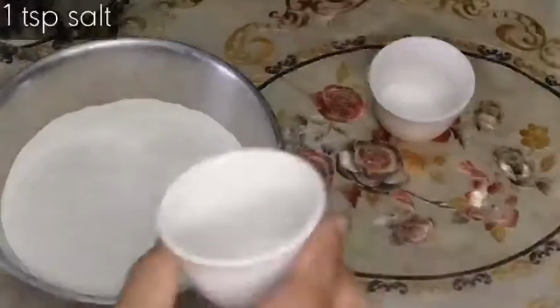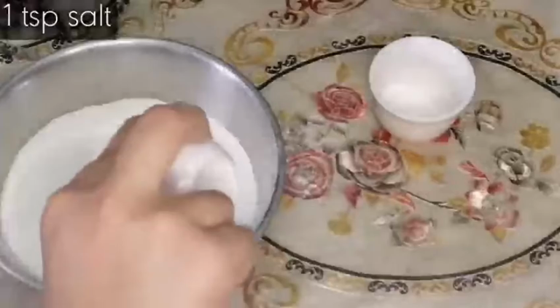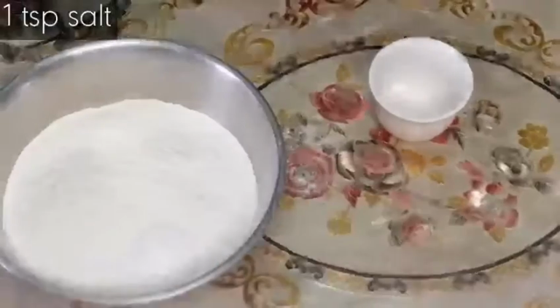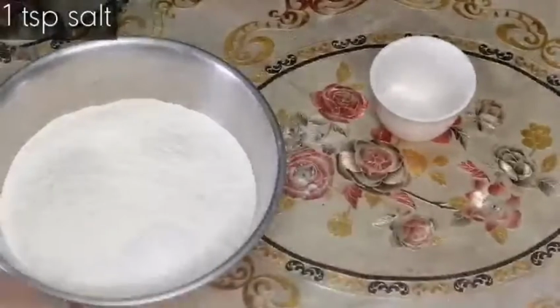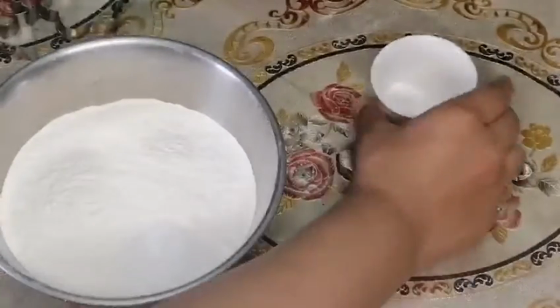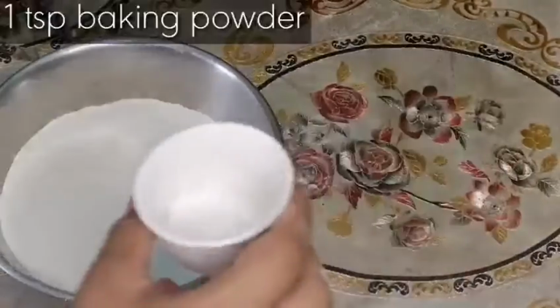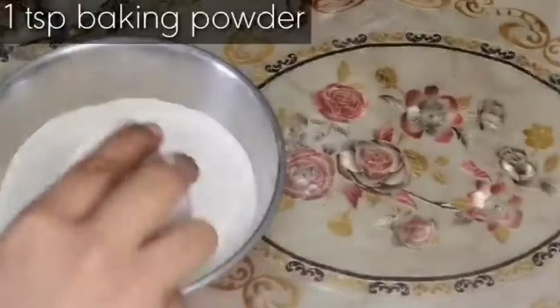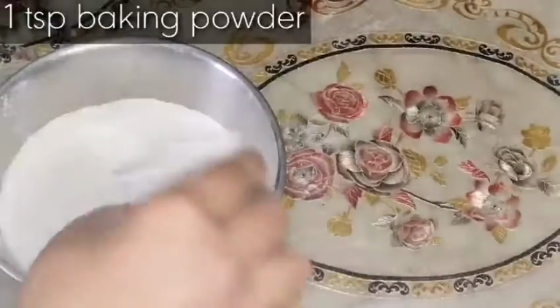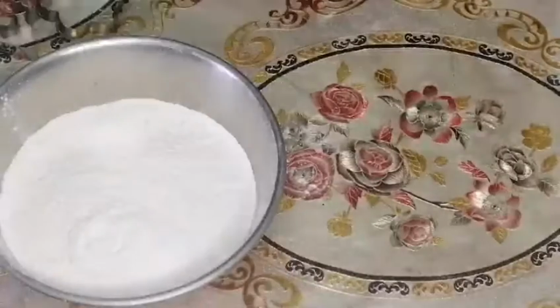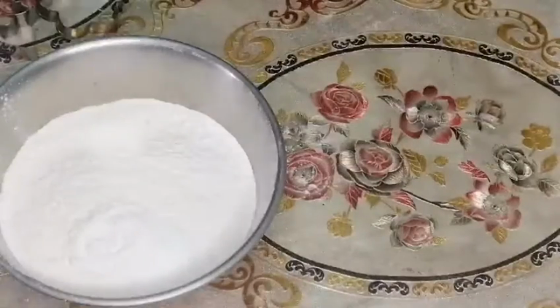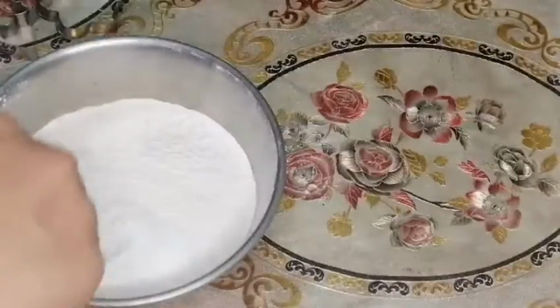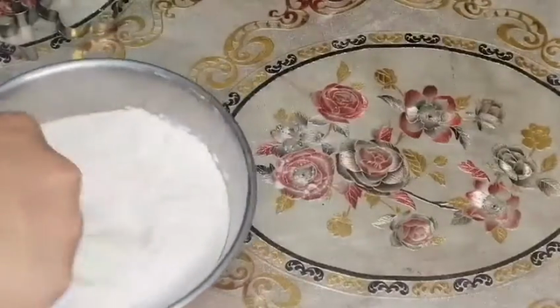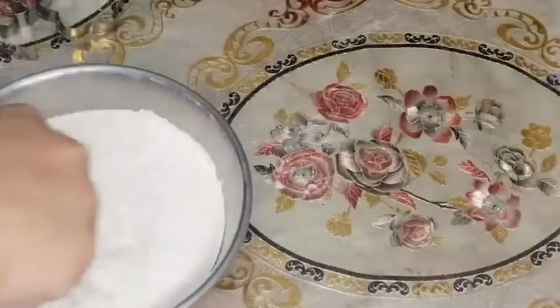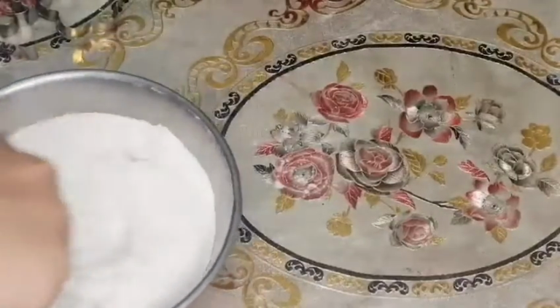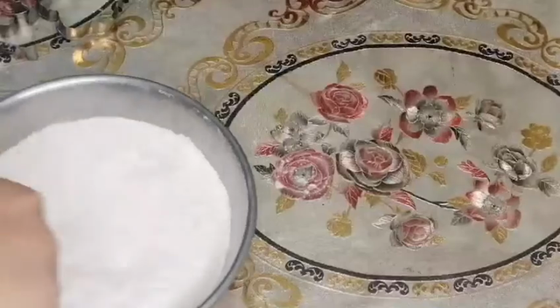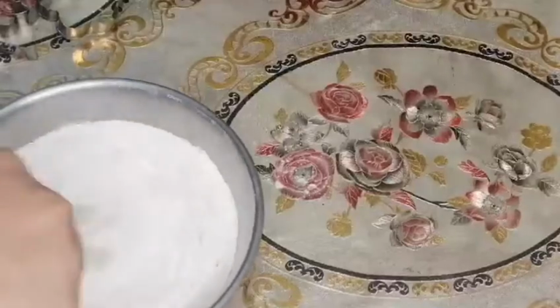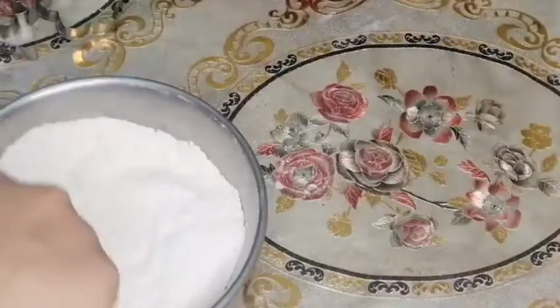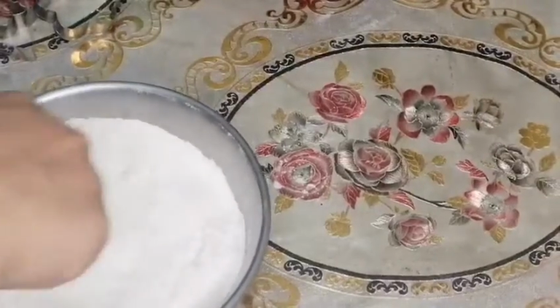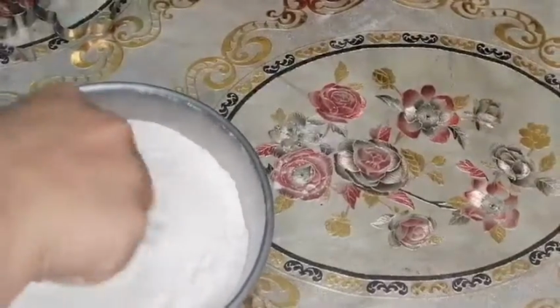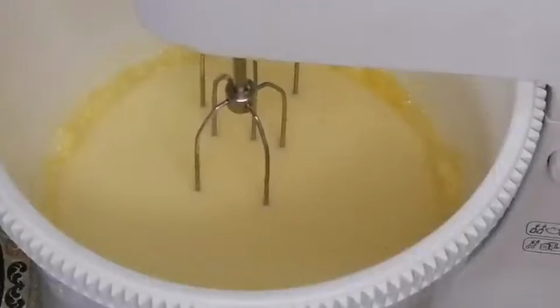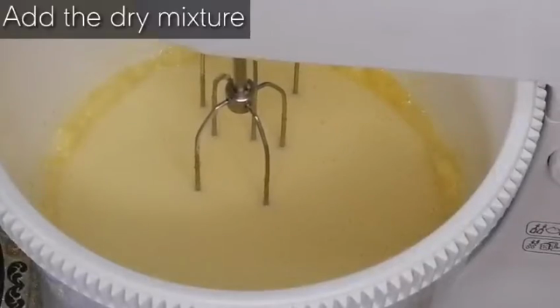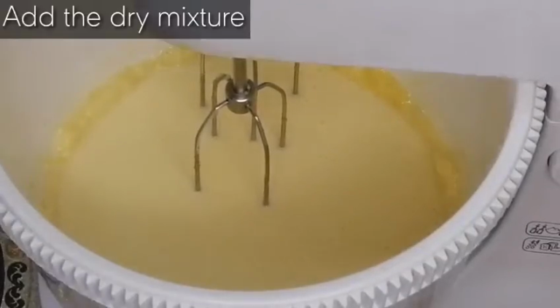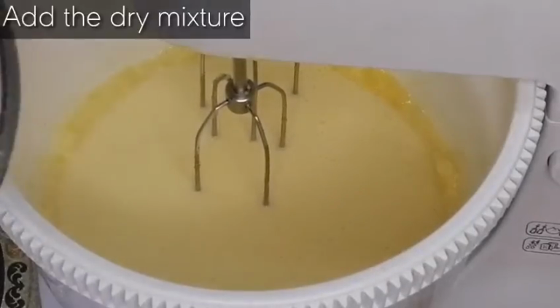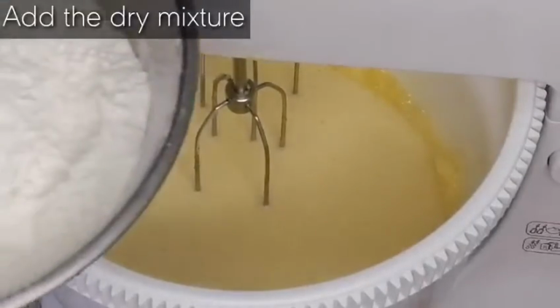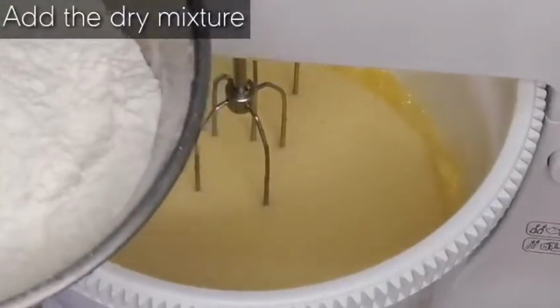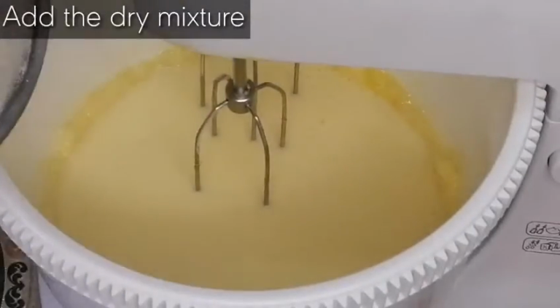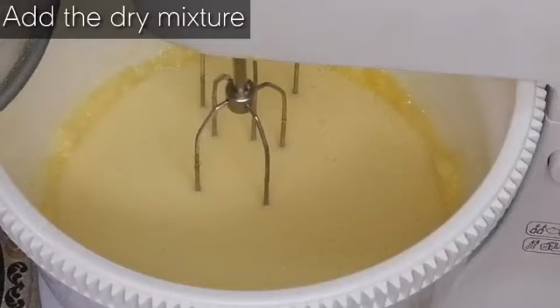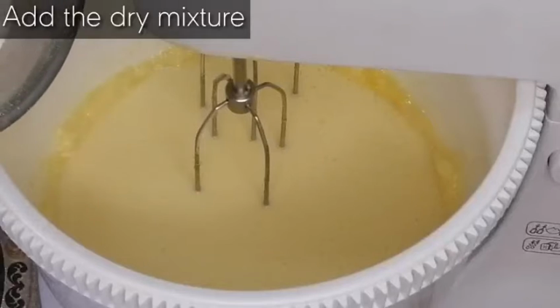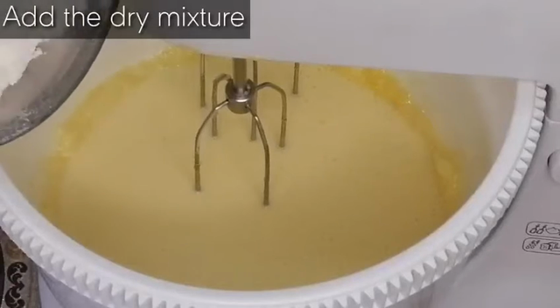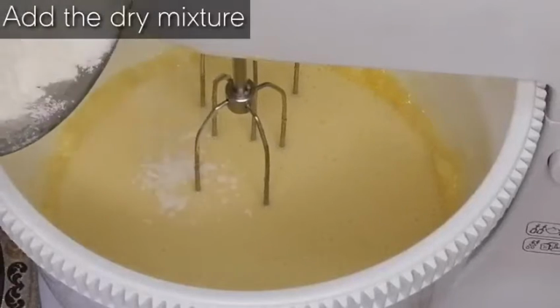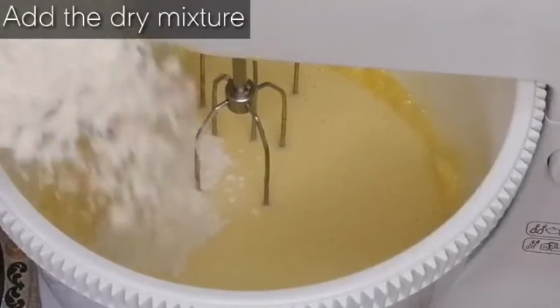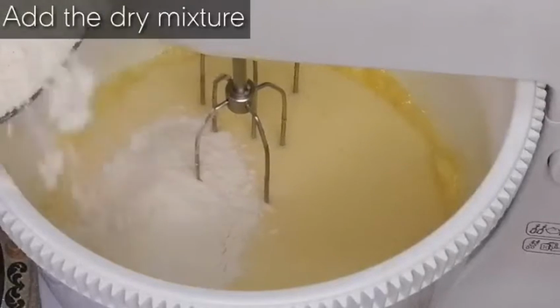Now here we have two cups all-purpose flour. In that we will add one teaspoon salt and one teaspoon baking powder, then mix all of these together with a spoon or a whisk. Now we will add this dry mixture into the egg, butter, and sugar mixture.